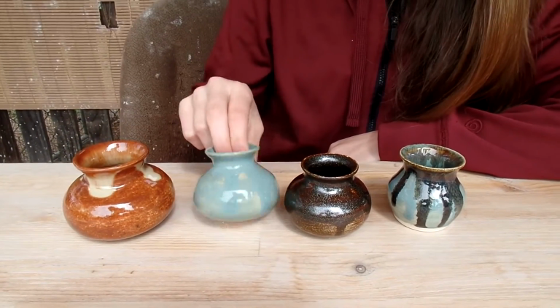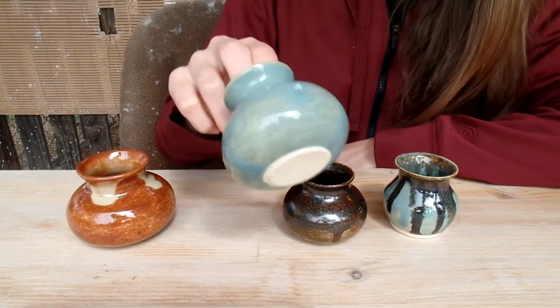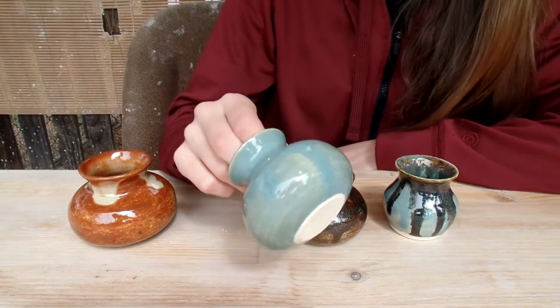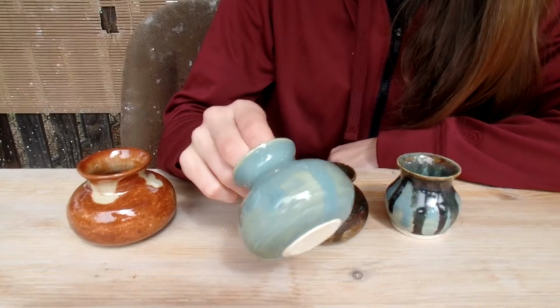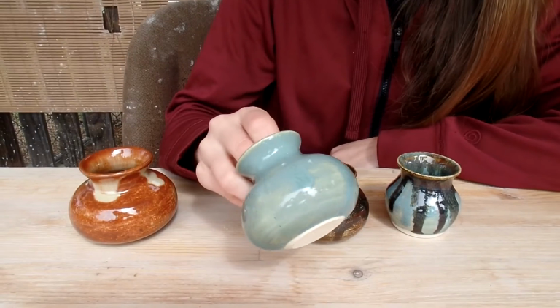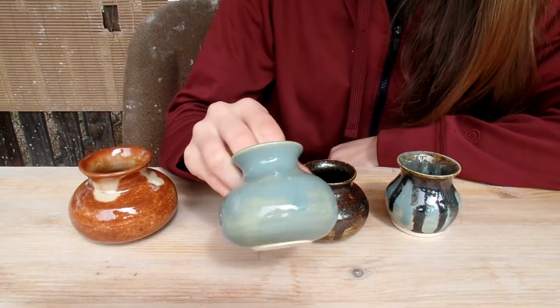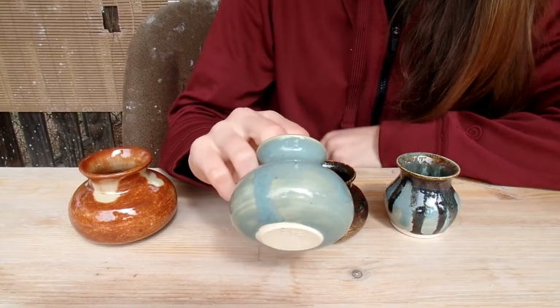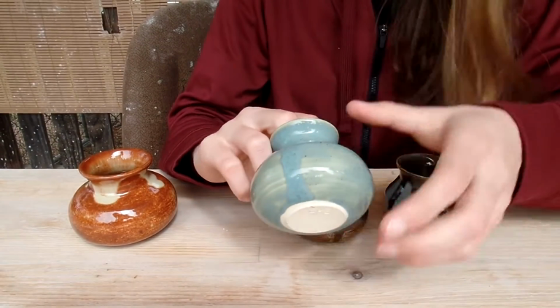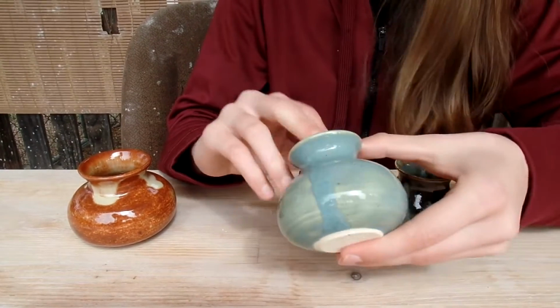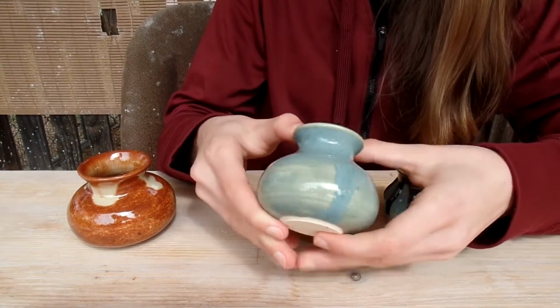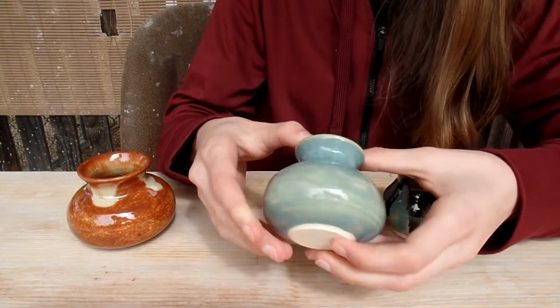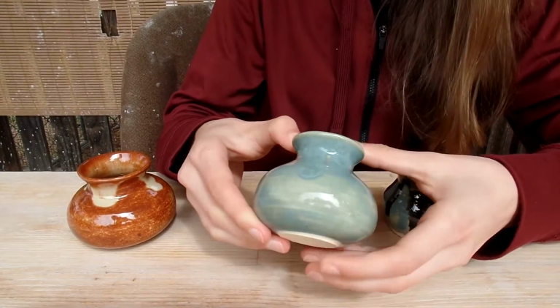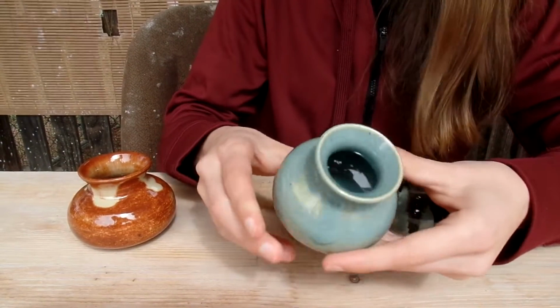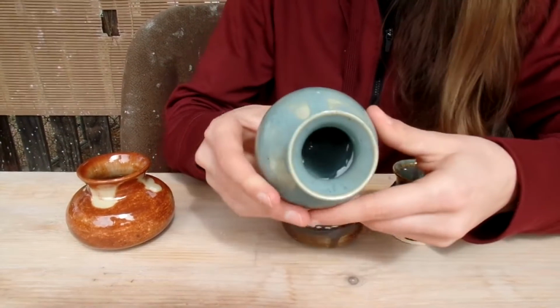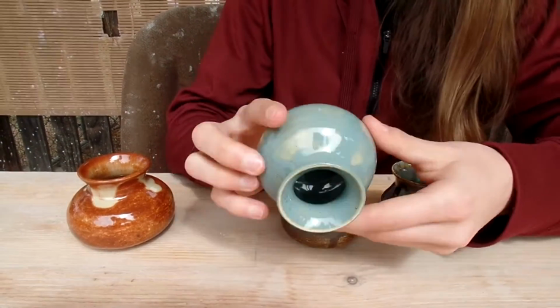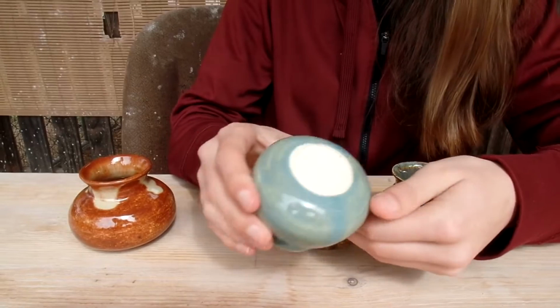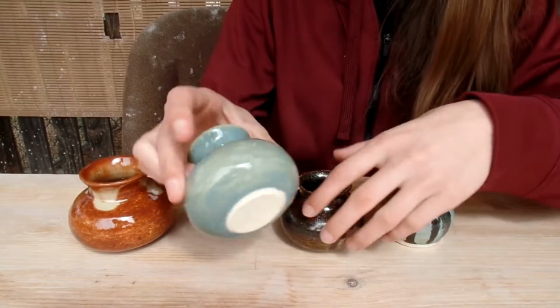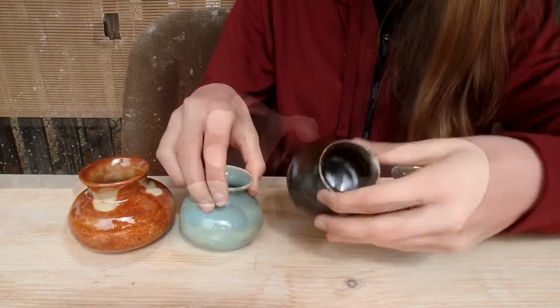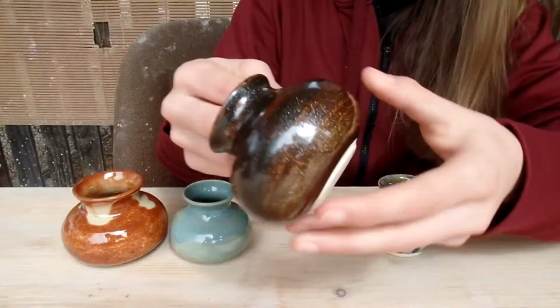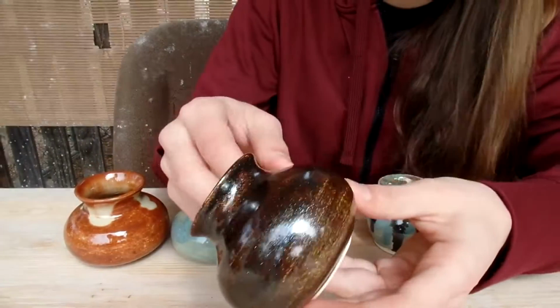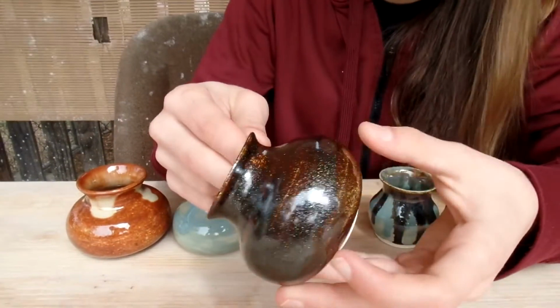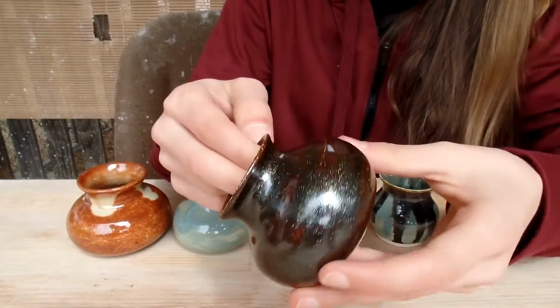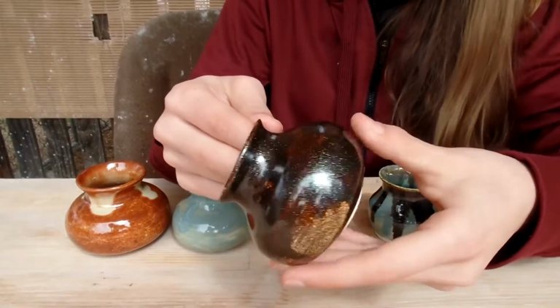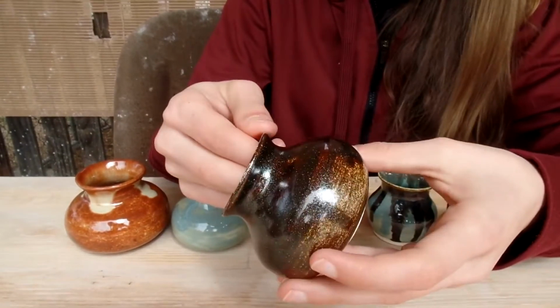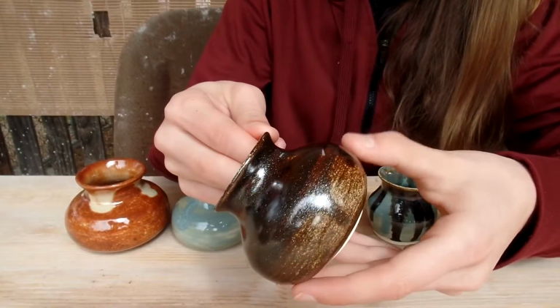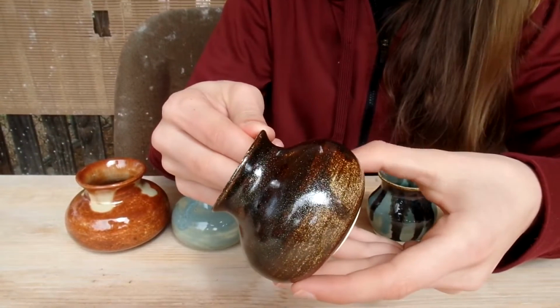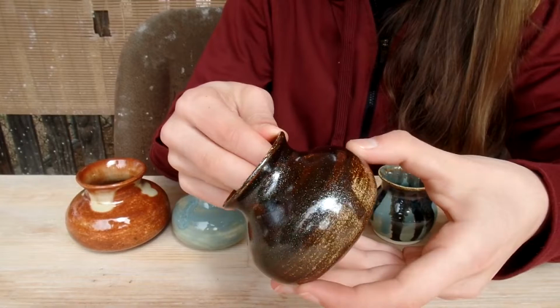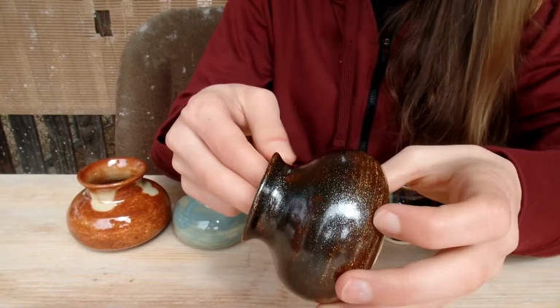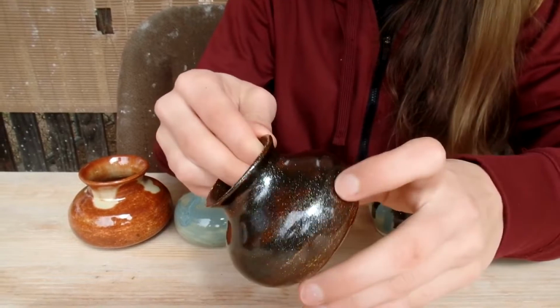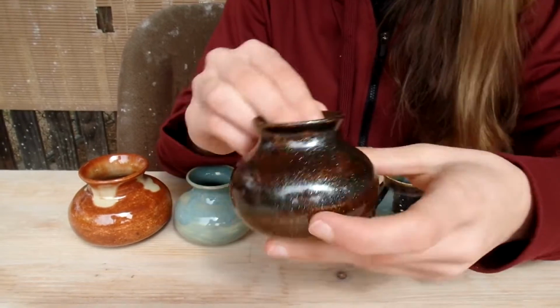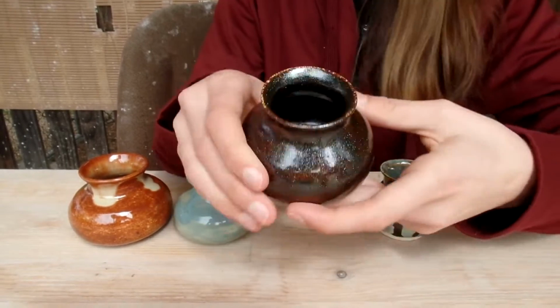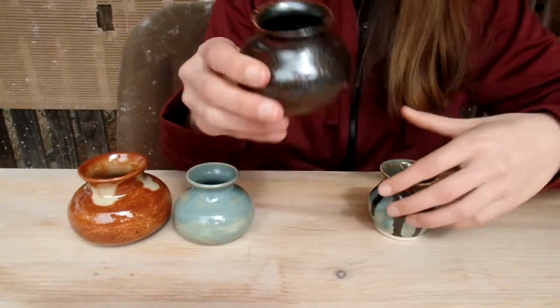This one was the Blue Lagoon, which is always a really nice glaze — so nice and smooth, base is nice. I really like this glaze. It's super shiny and nice, and this is a food safe glaze, which is really nice.